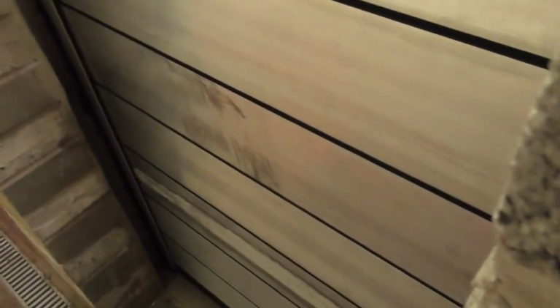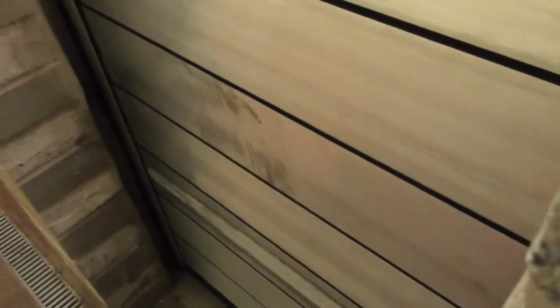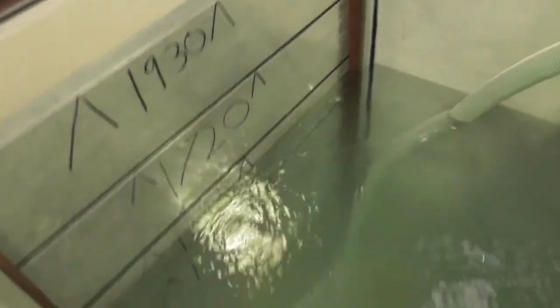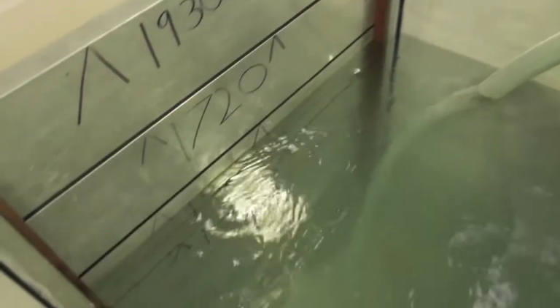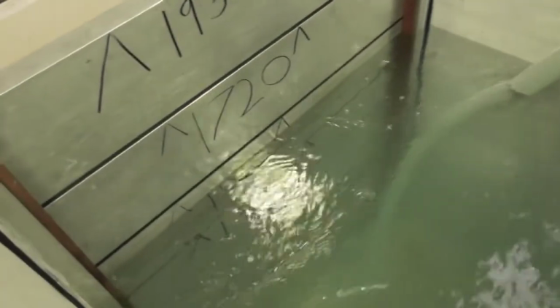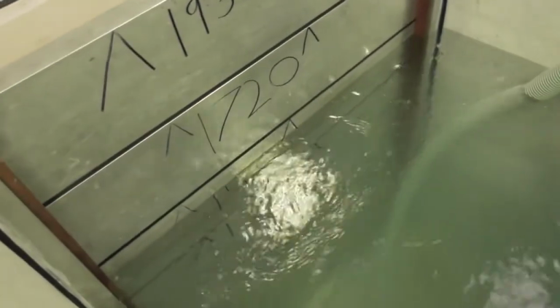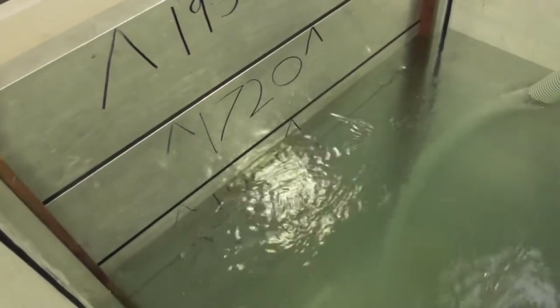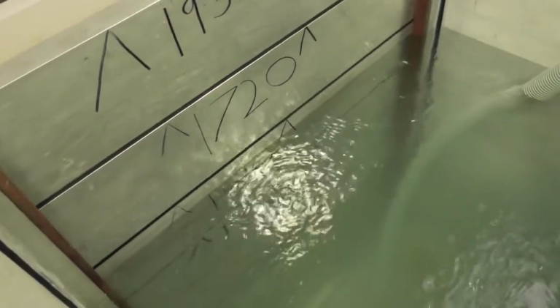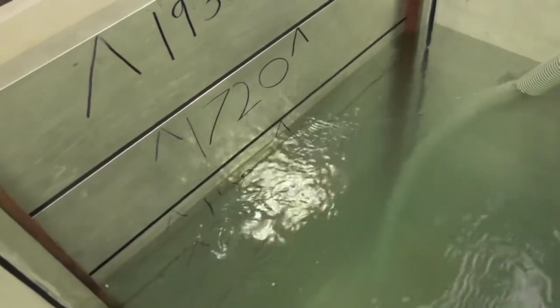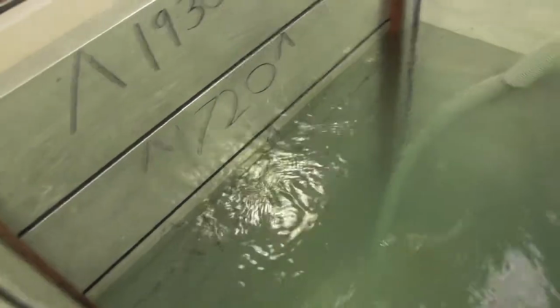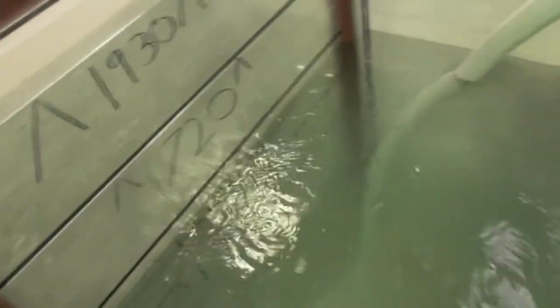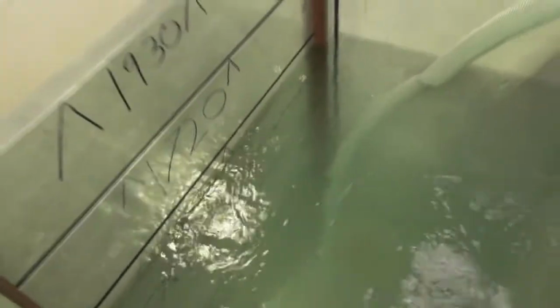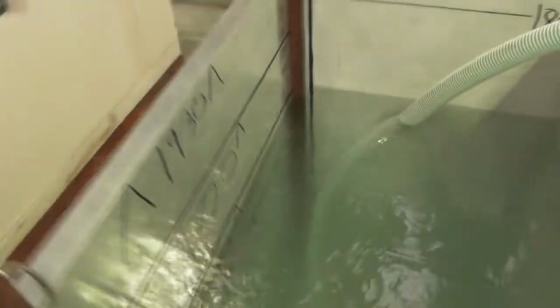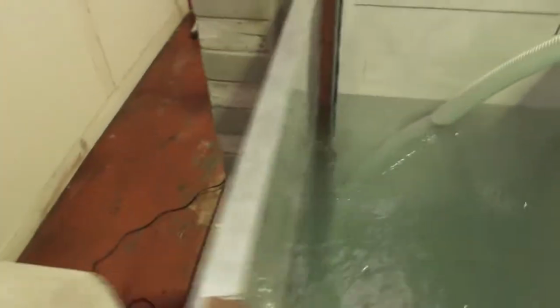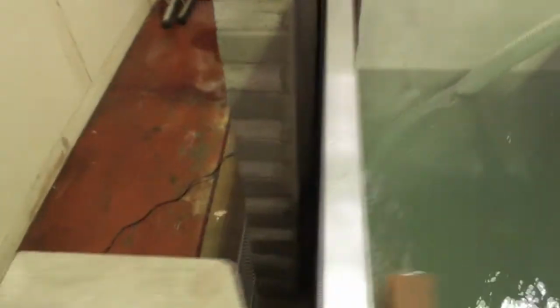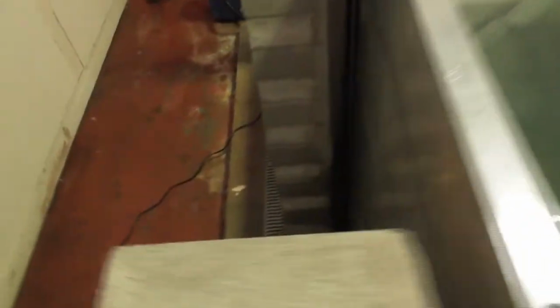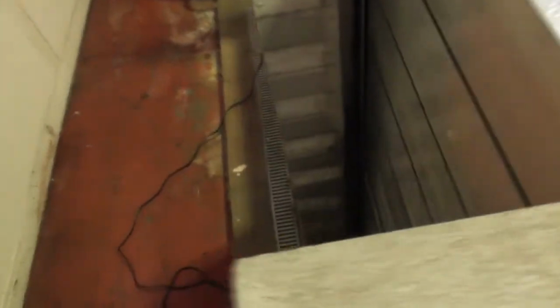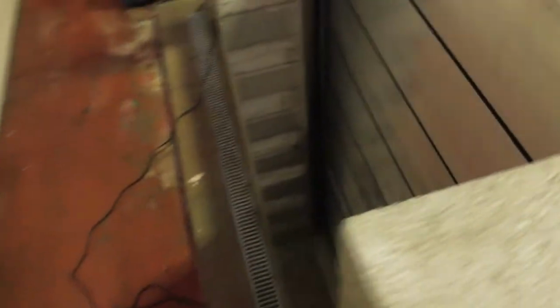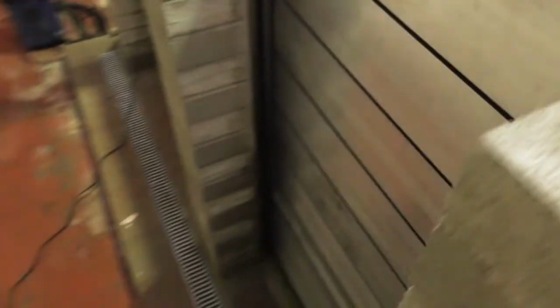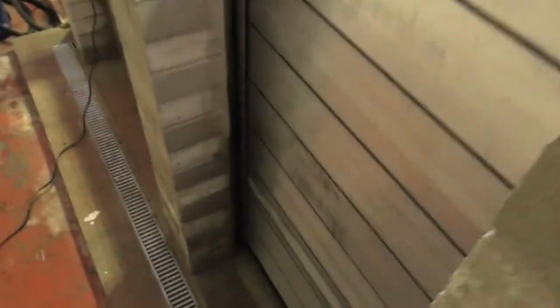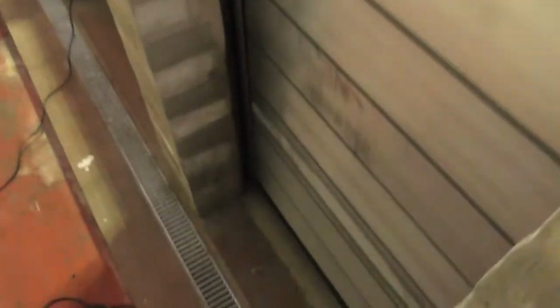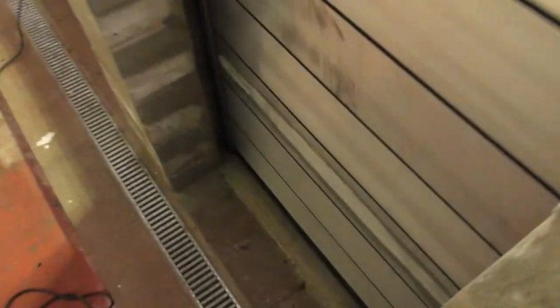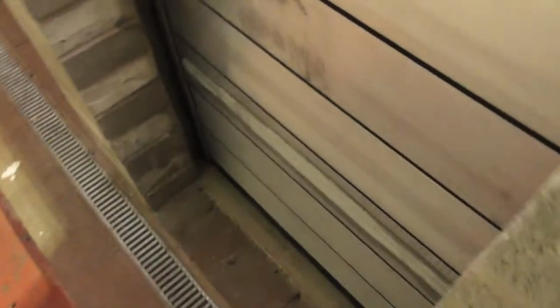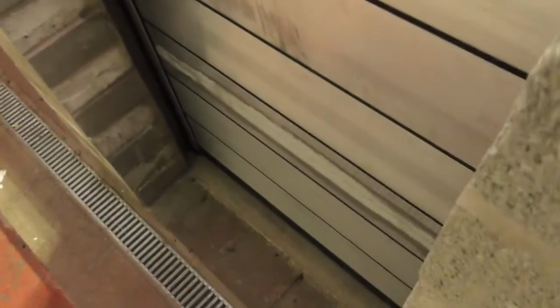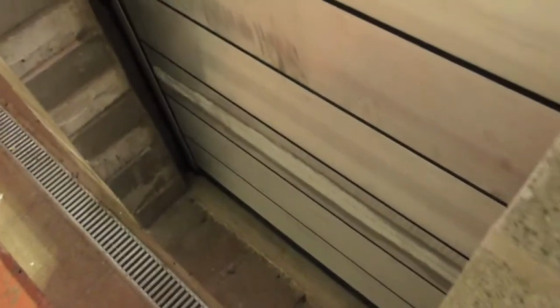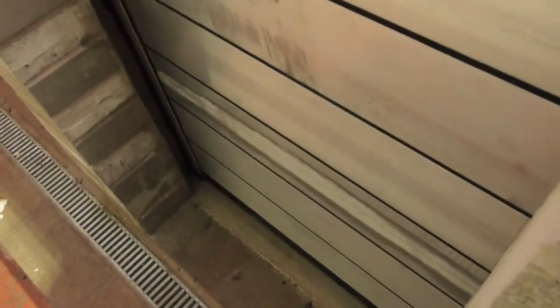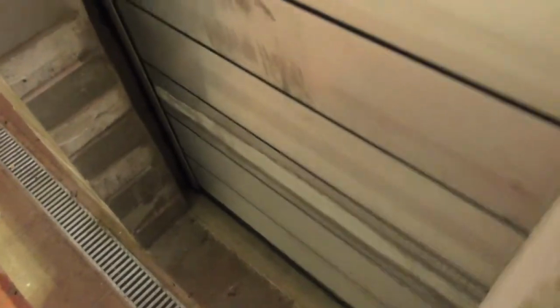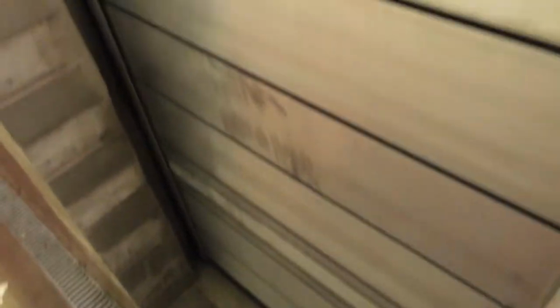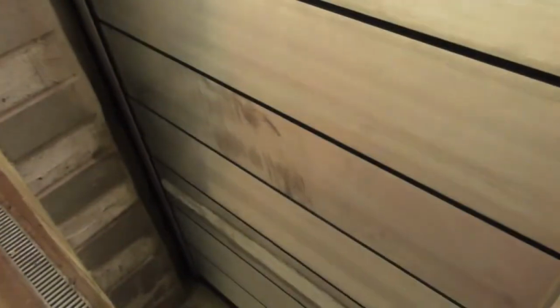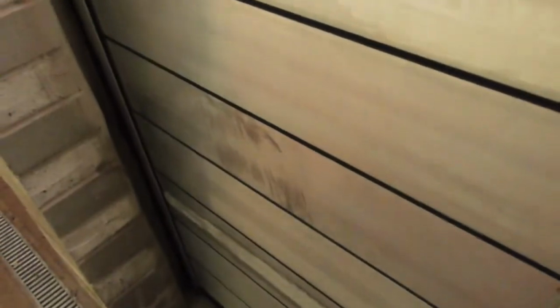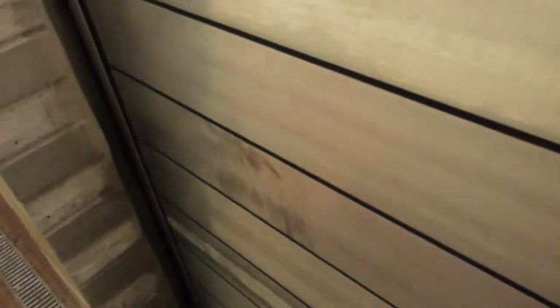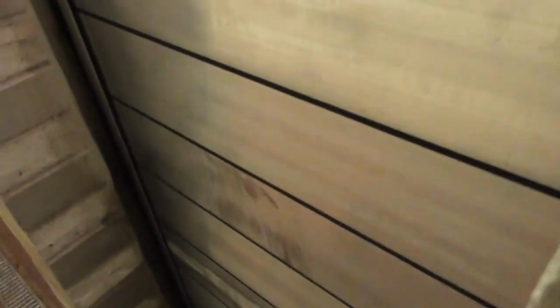Now up to 1,500mm of water. From the outside of the tank — no leaks.